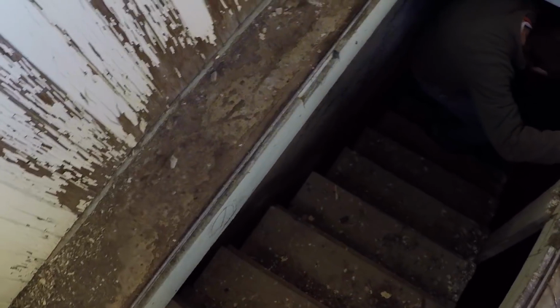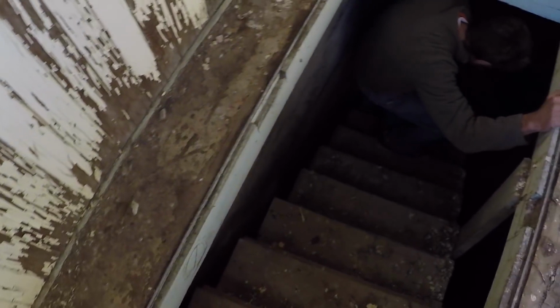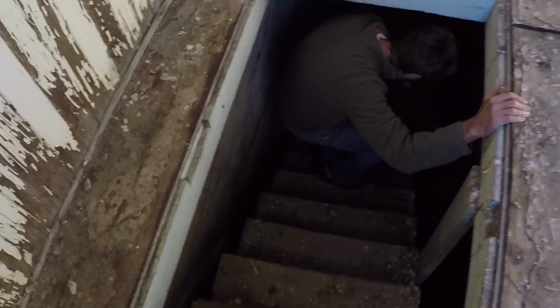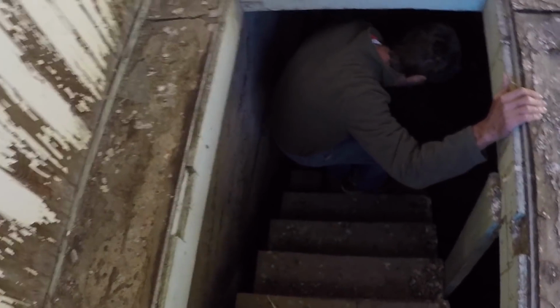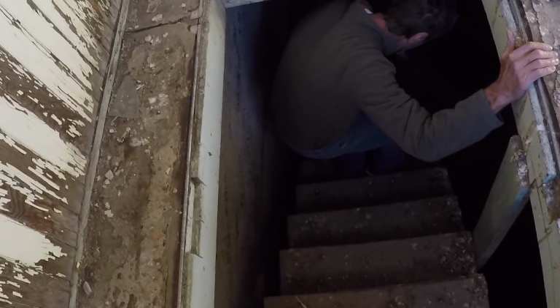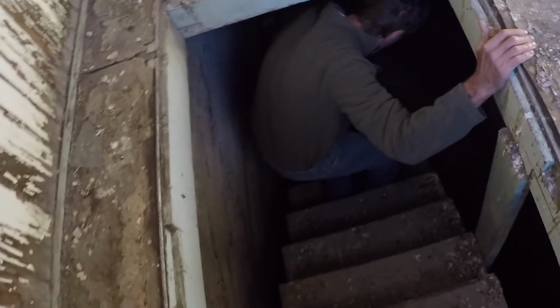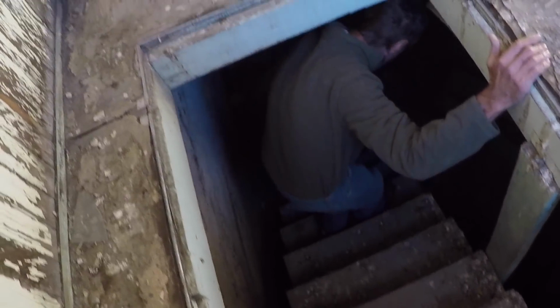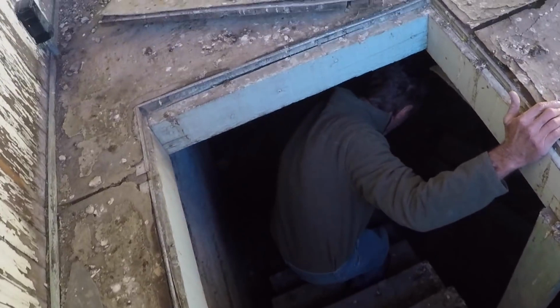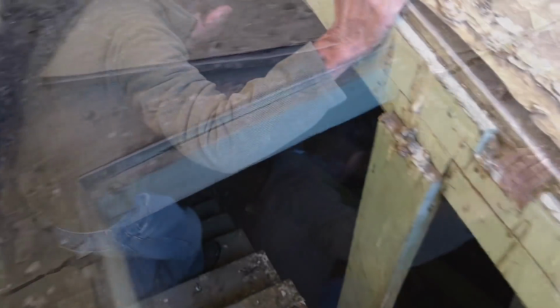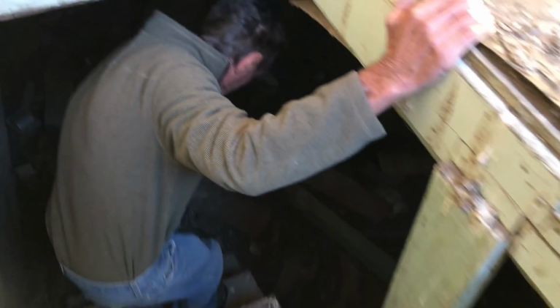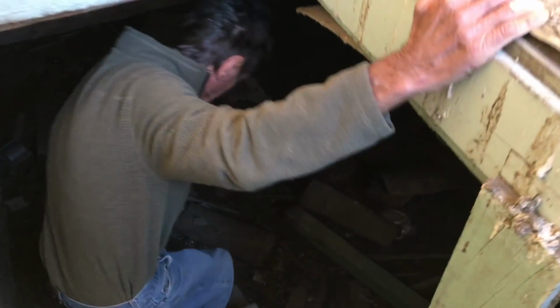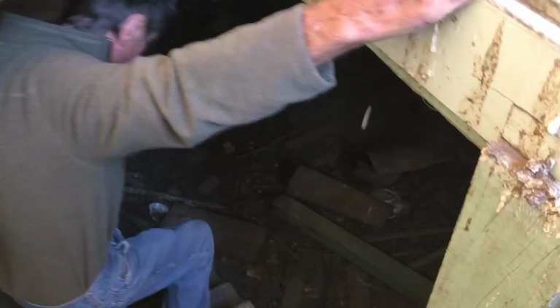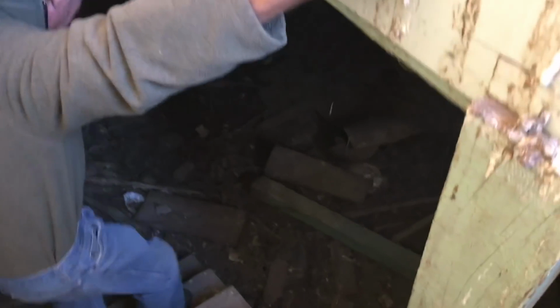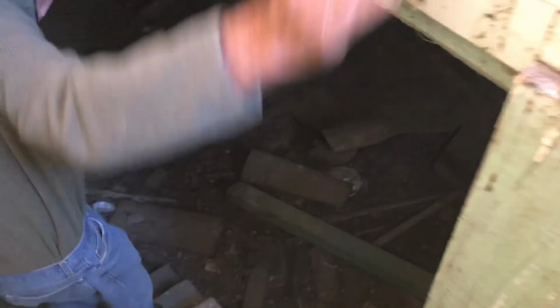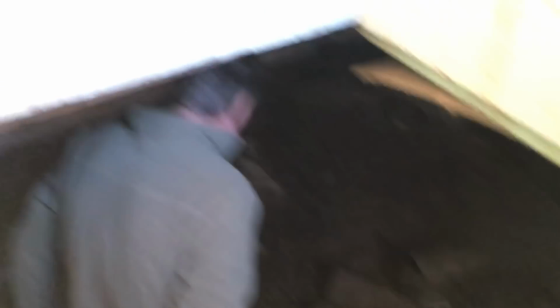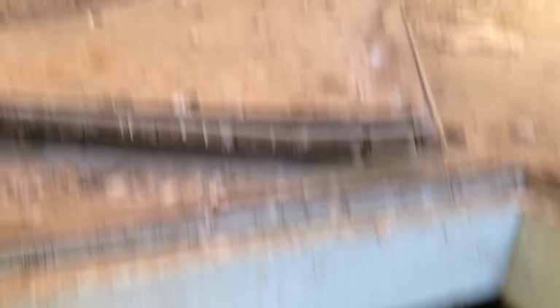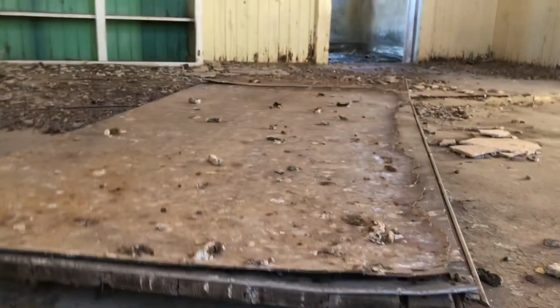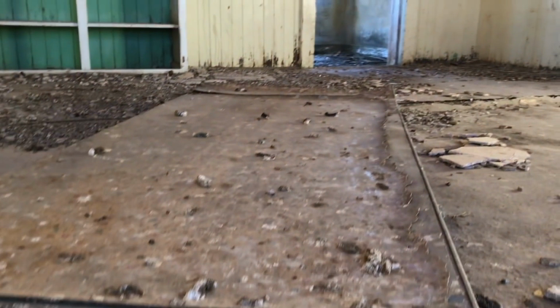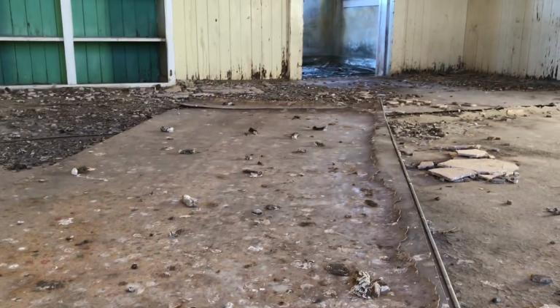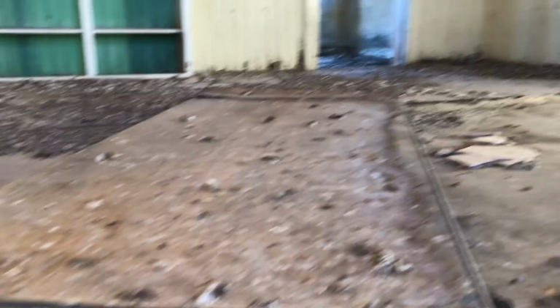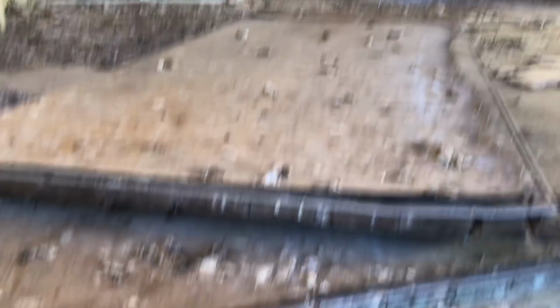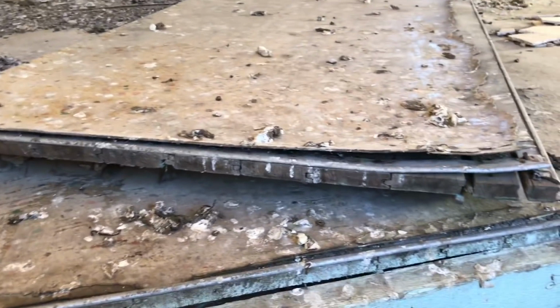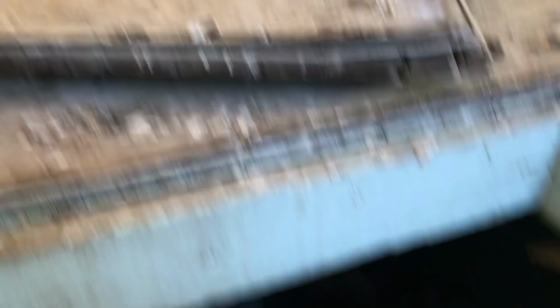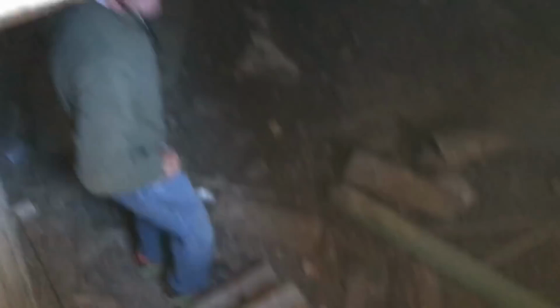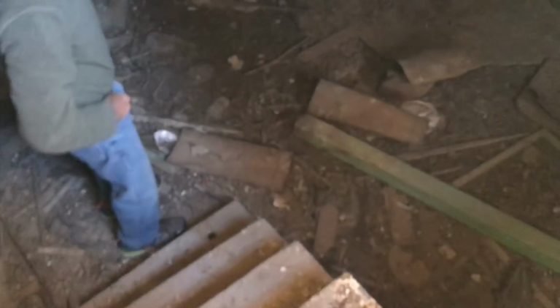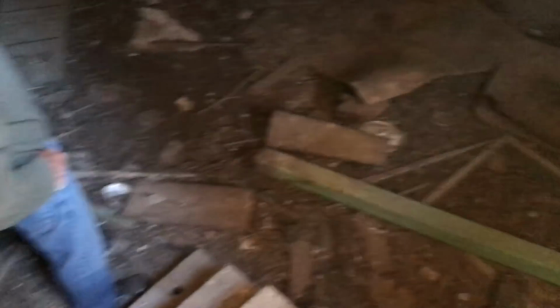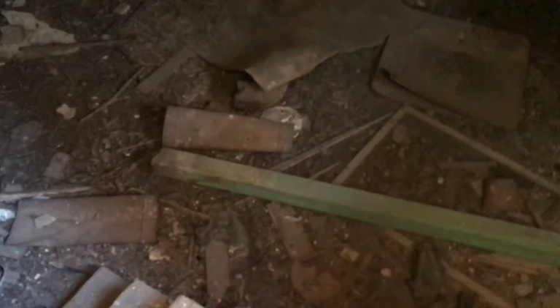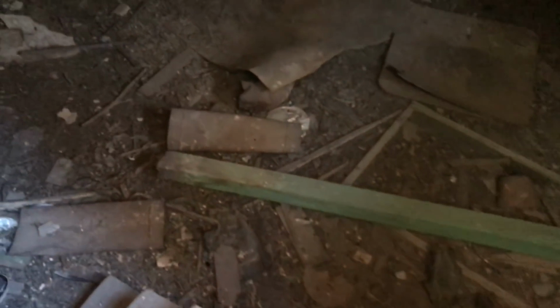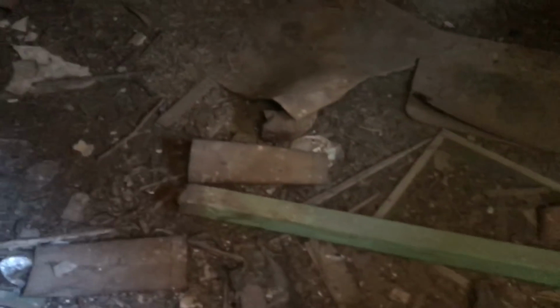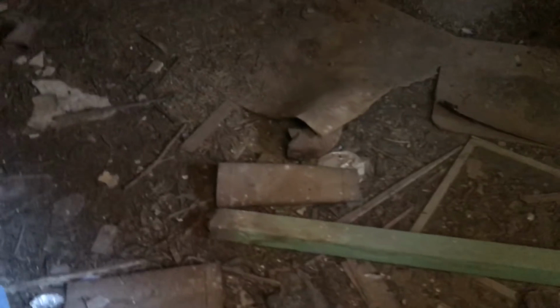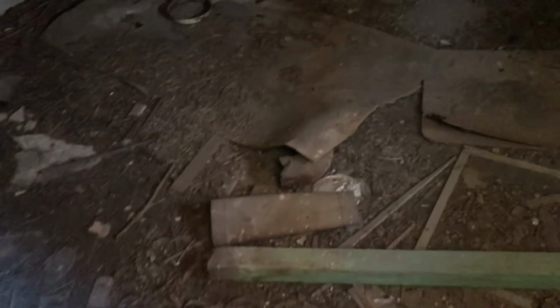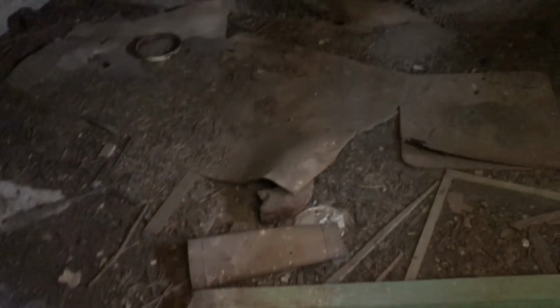How sturdy is it? This is the secret — see, that's the panel that fit over top of this. This whole thing was... that's their cellar.